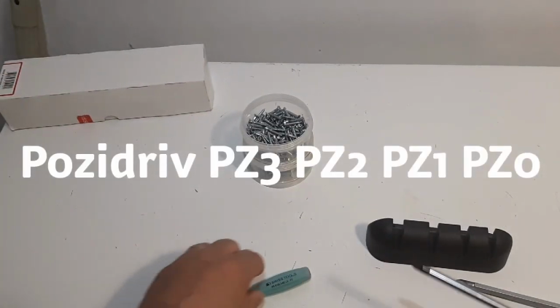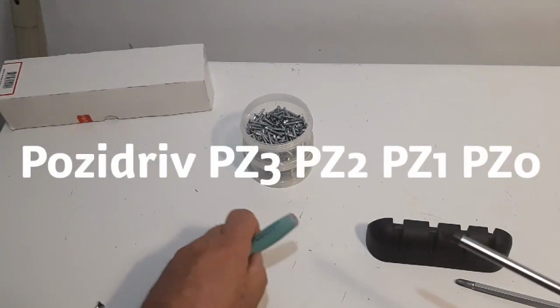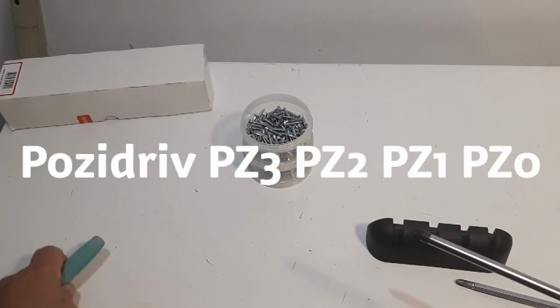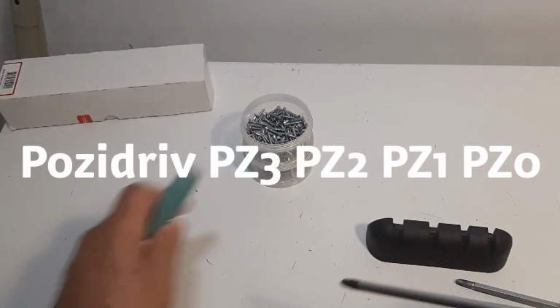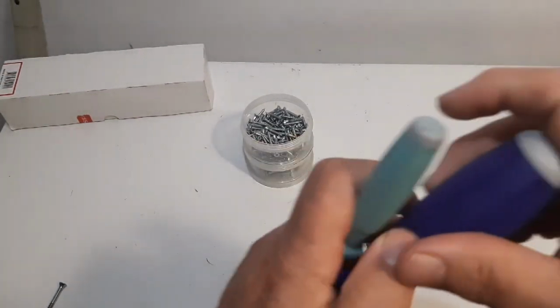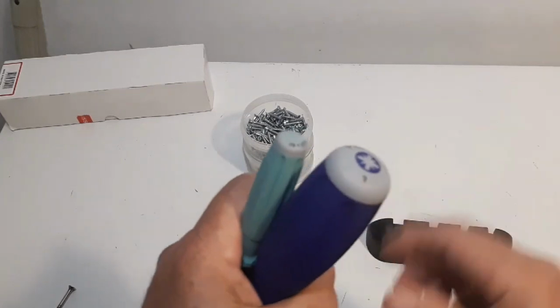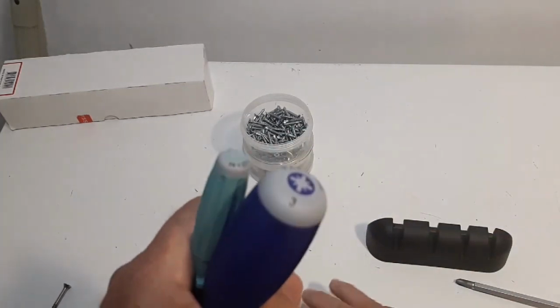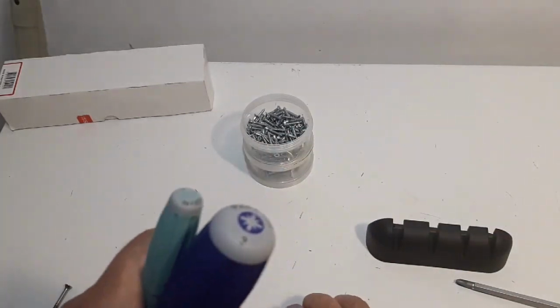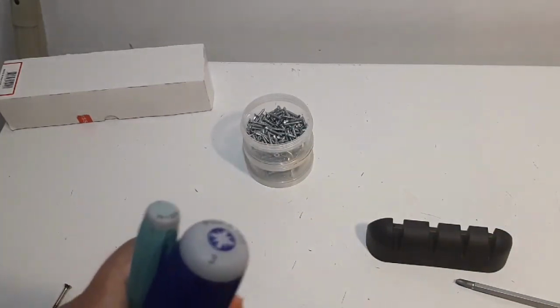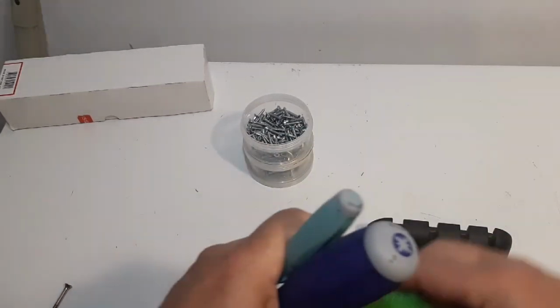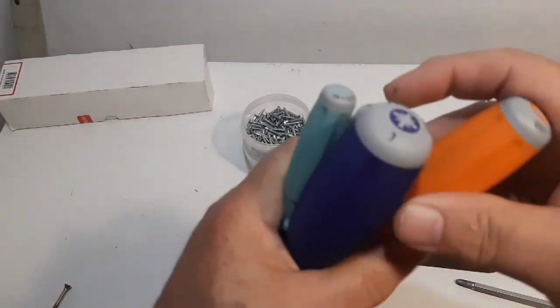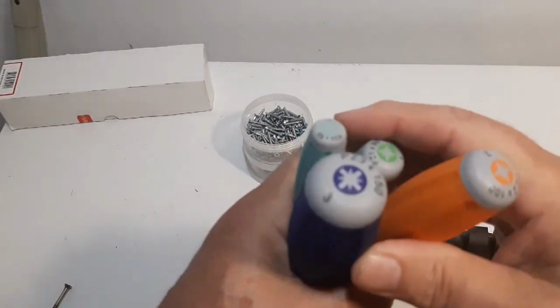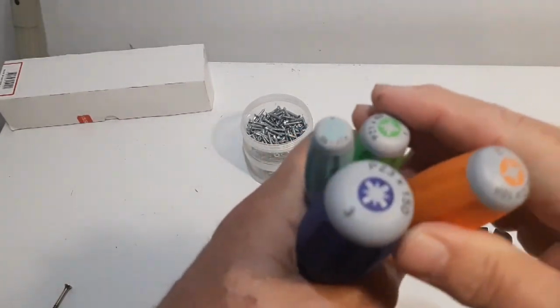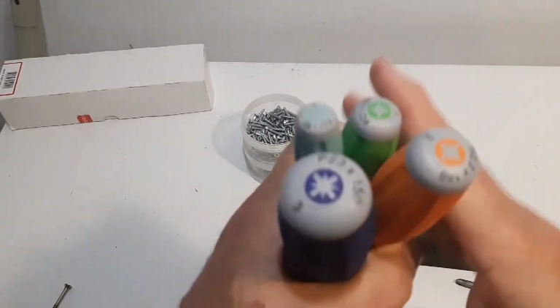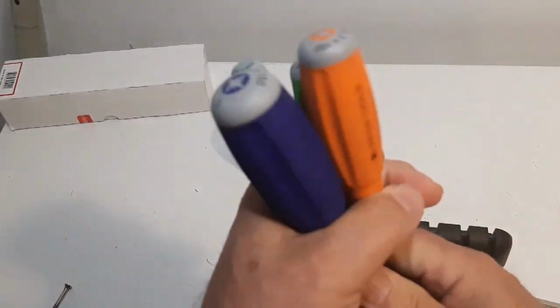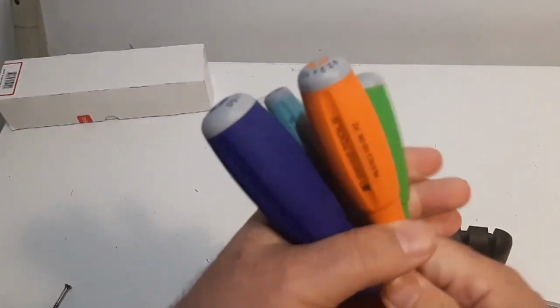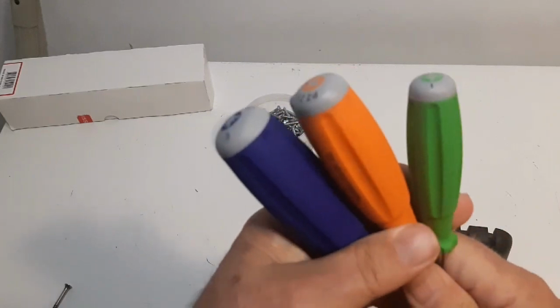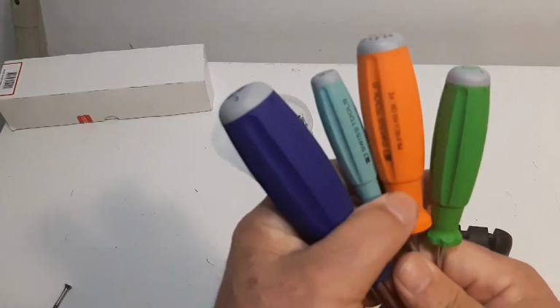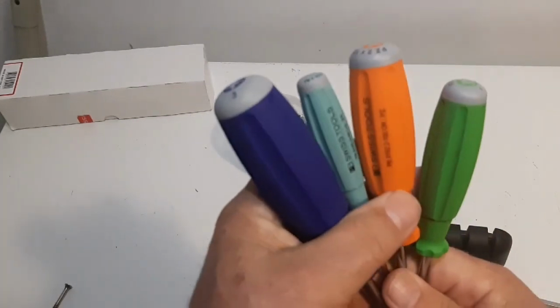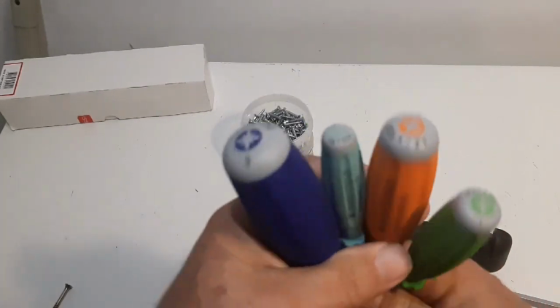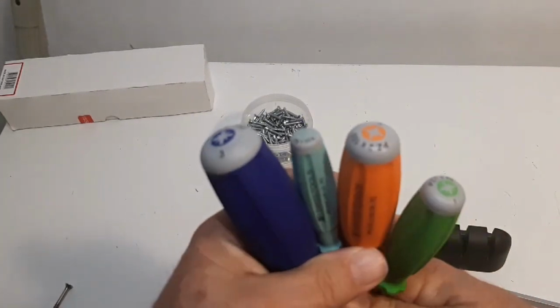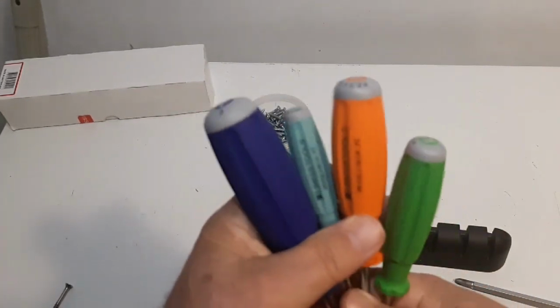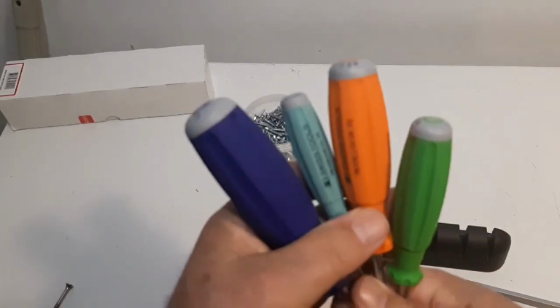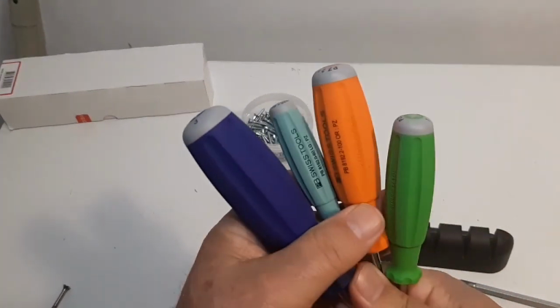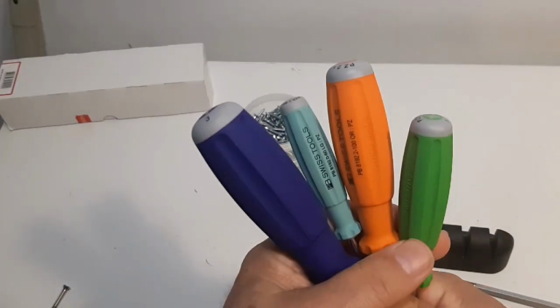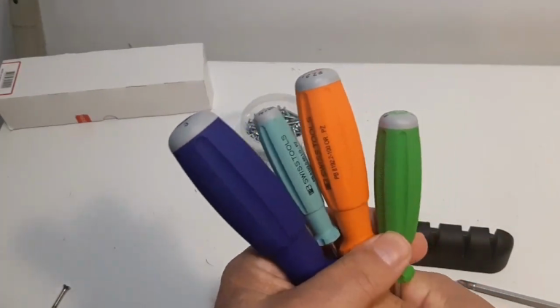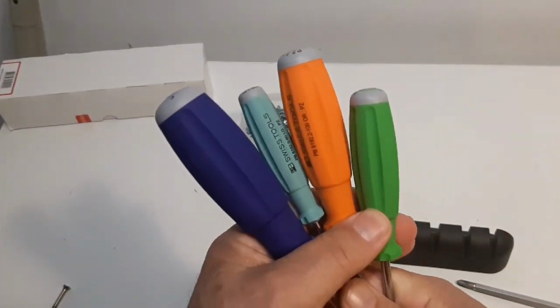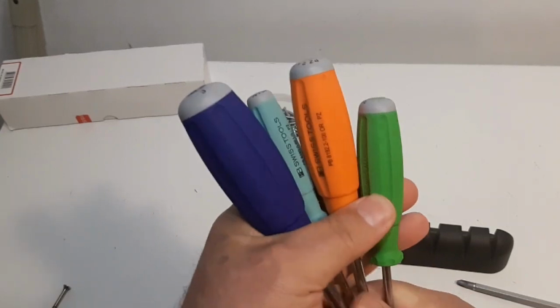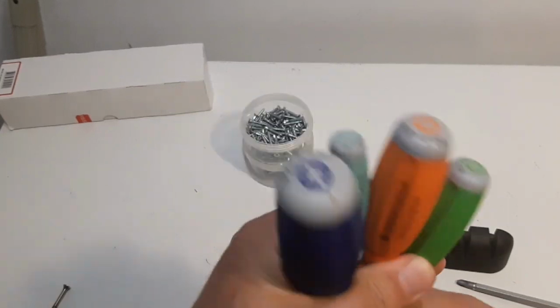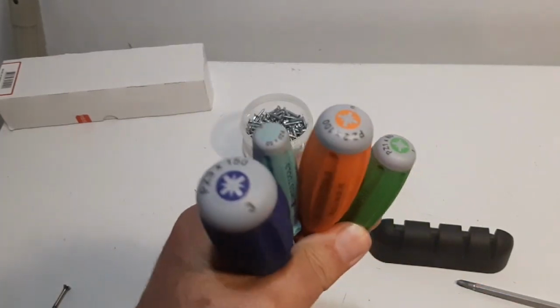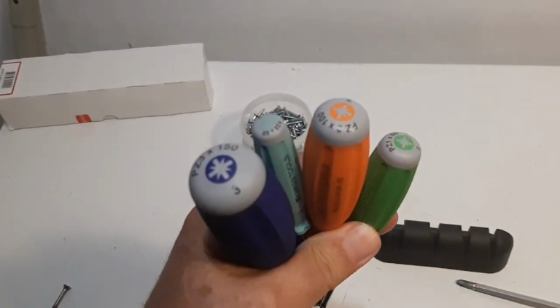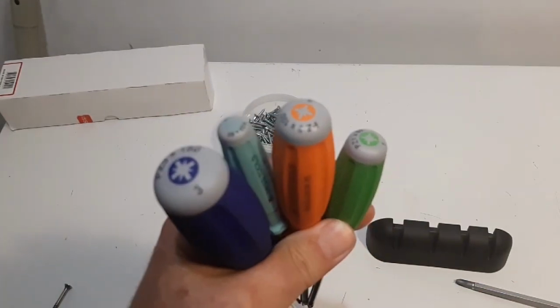So you get four screwdrivers: a three, a two, a one, and a zero. PB Swiss are a good make. There are different kinds of handles on these PB Swiss, but still a good make. I'm still going to keep them.